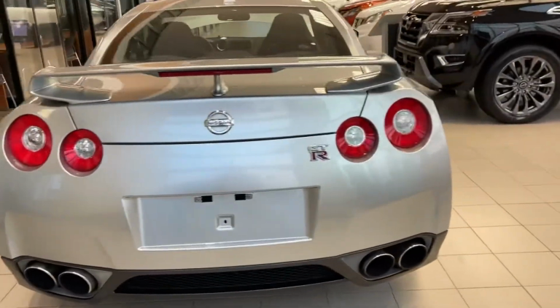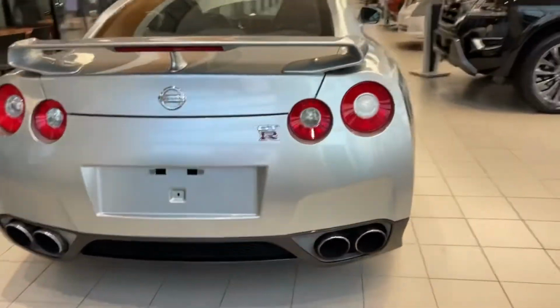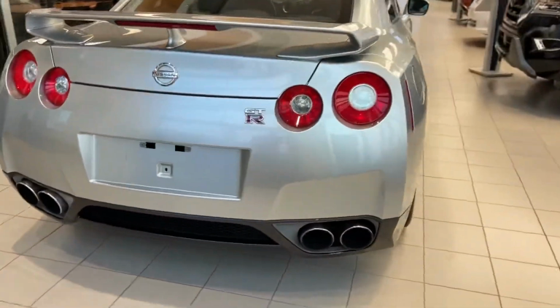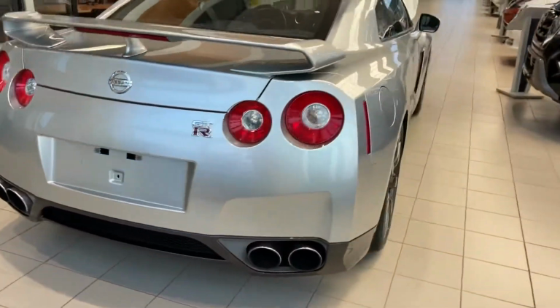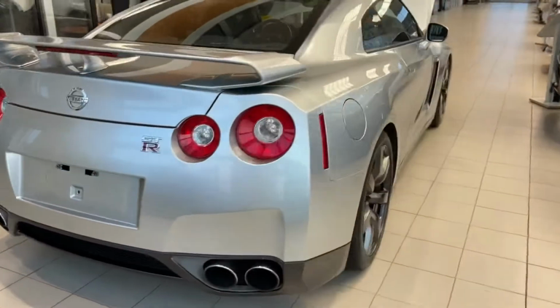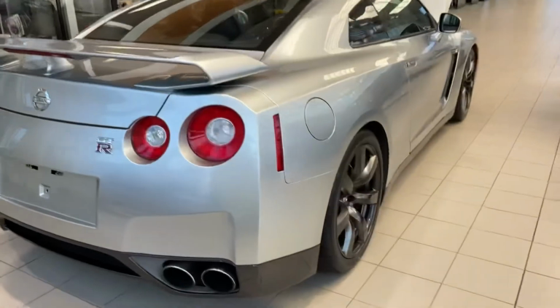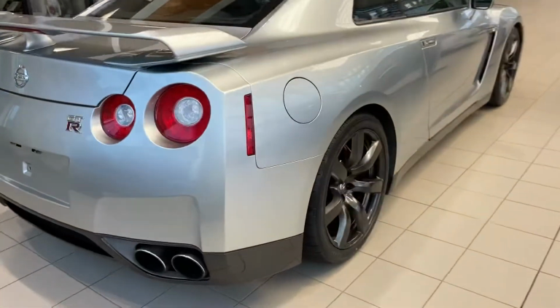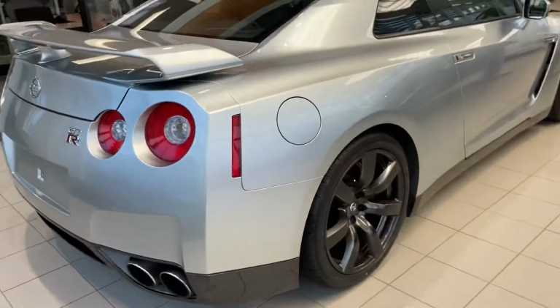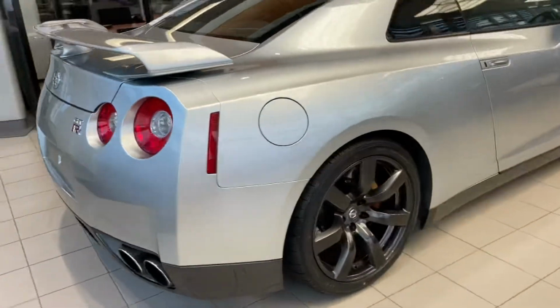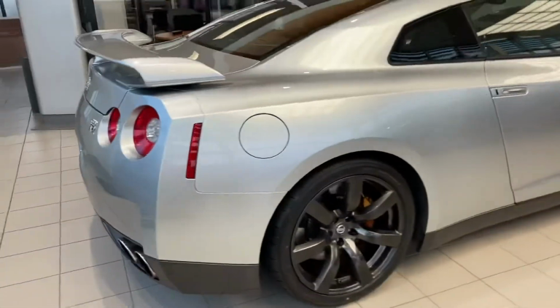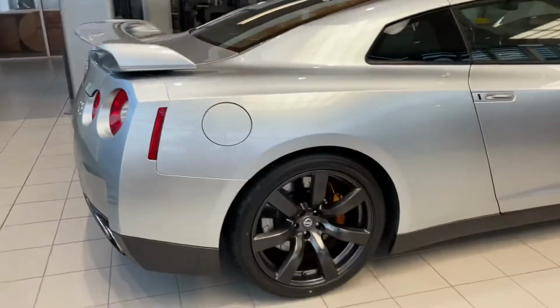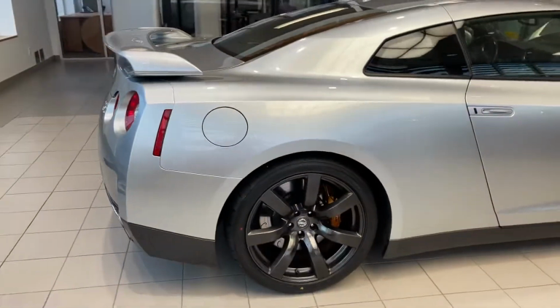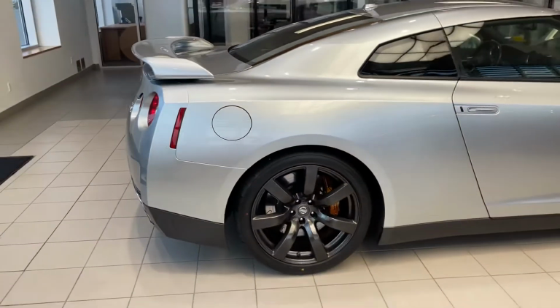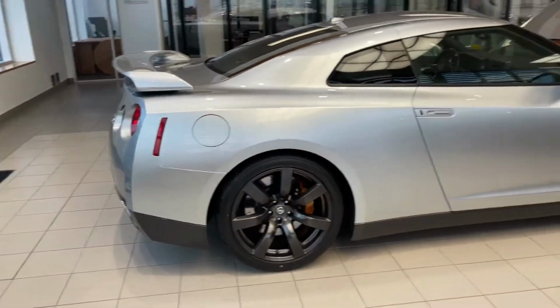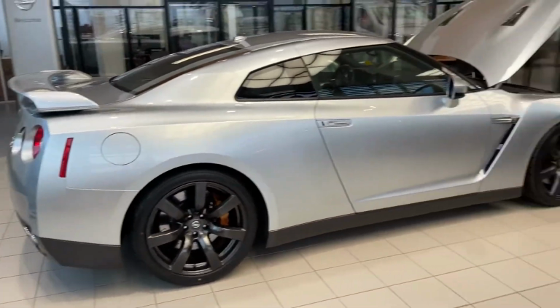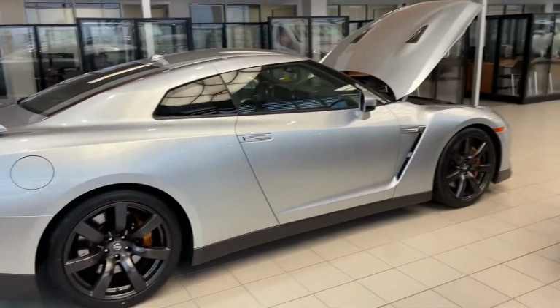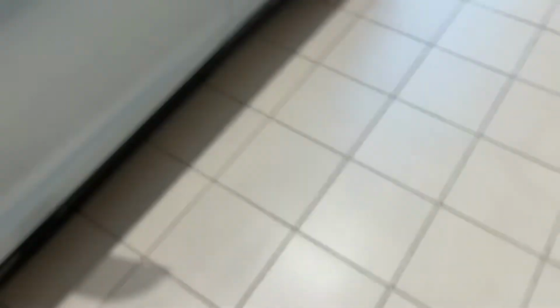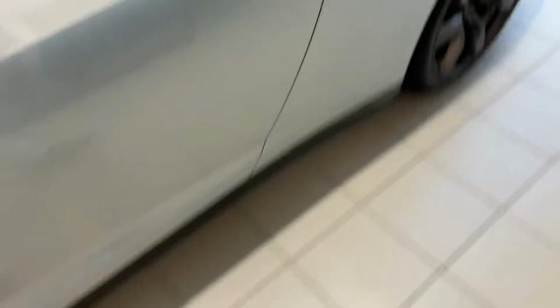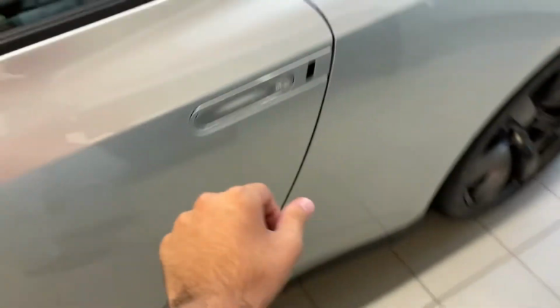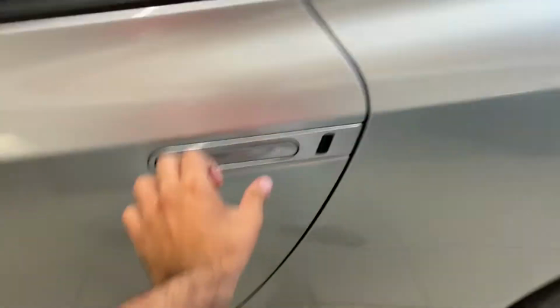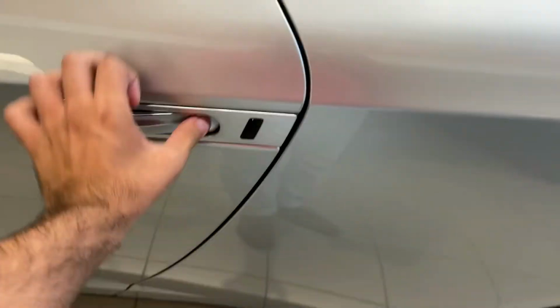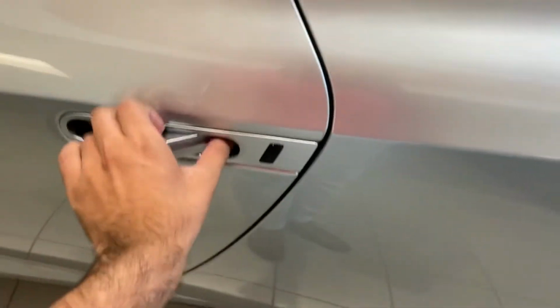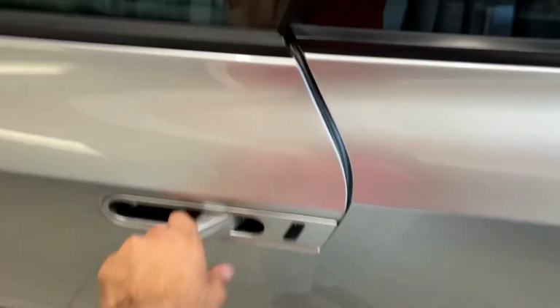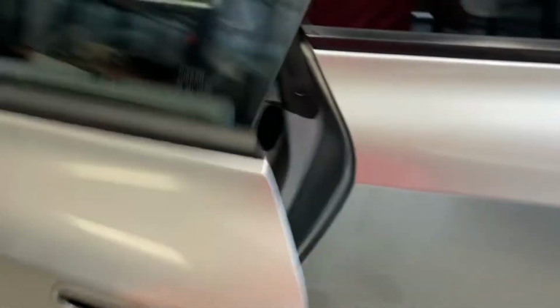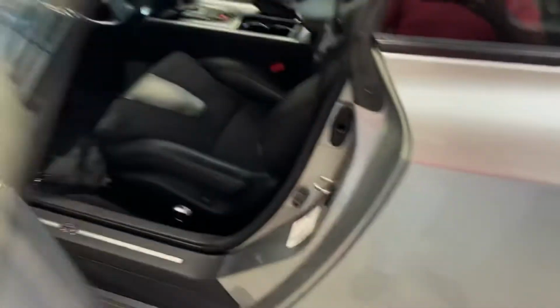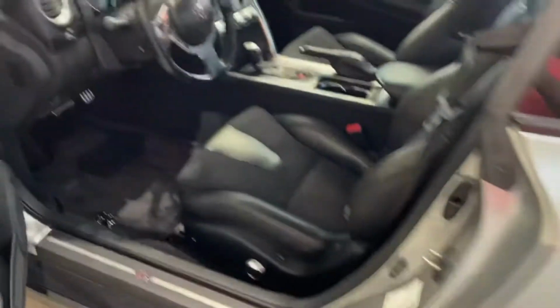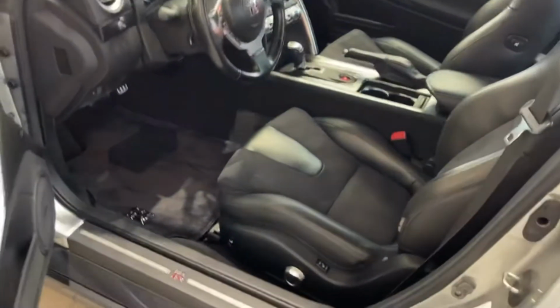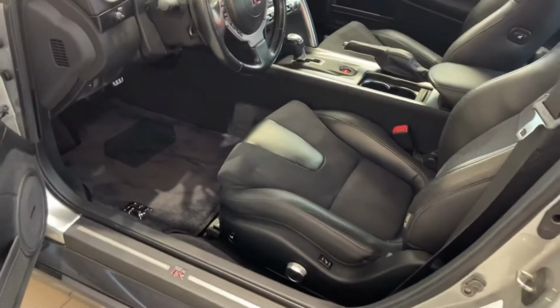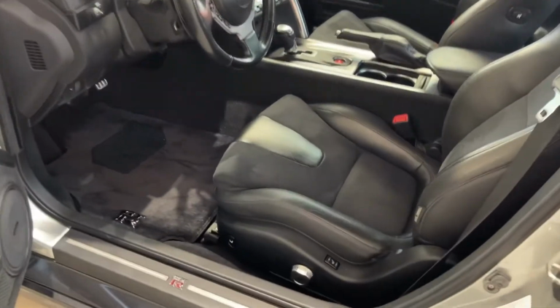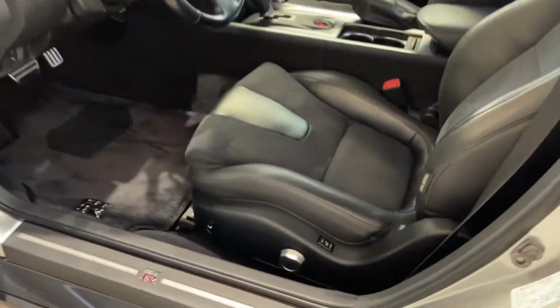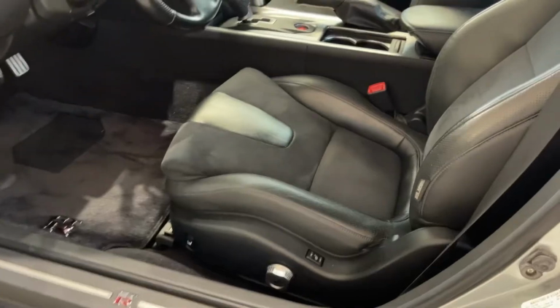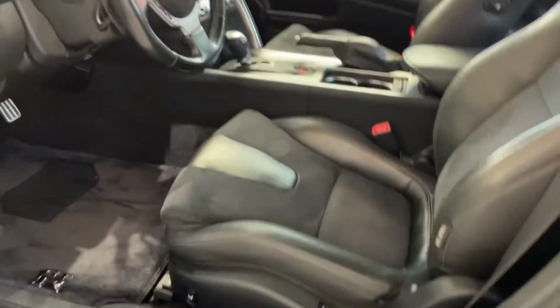It's in all-around great condition. The previous owner took absolute care of this vehicle. This vehicle is in such premium condition that a lot of people ask me if it's a brand new vehicle, and I don't blame them. Look at it.